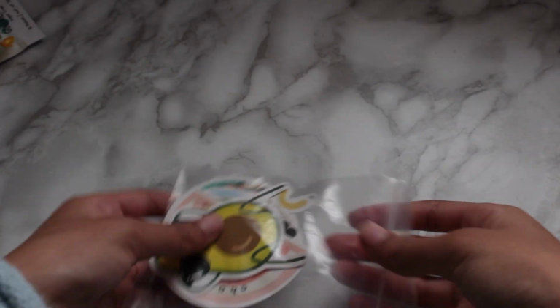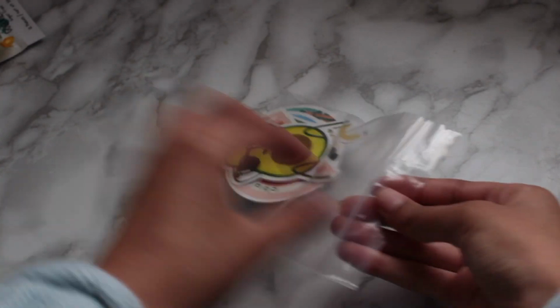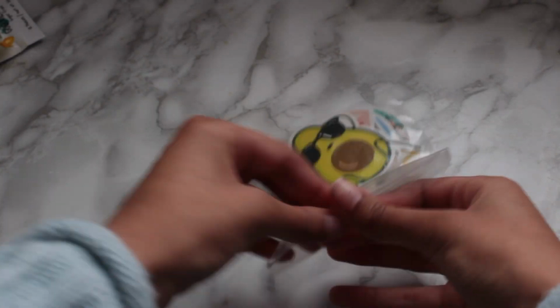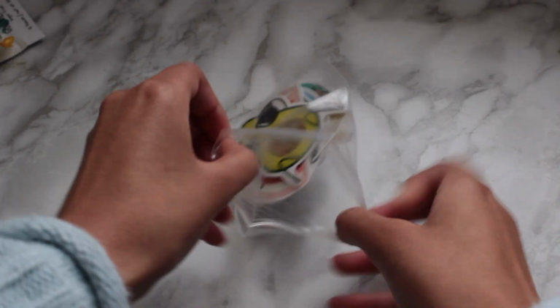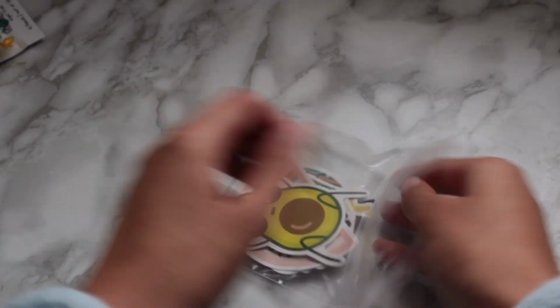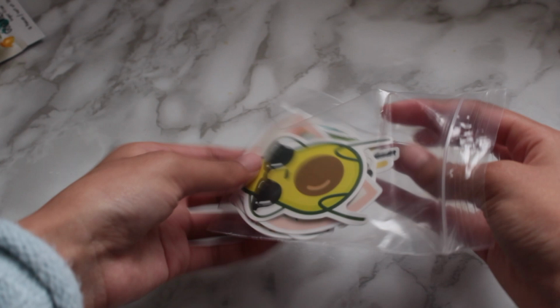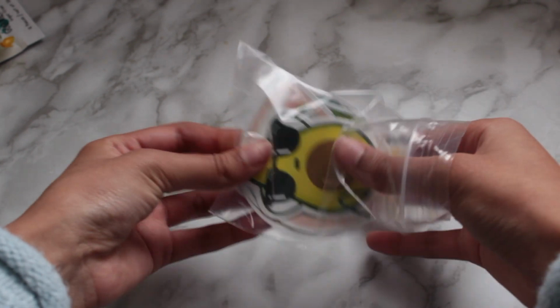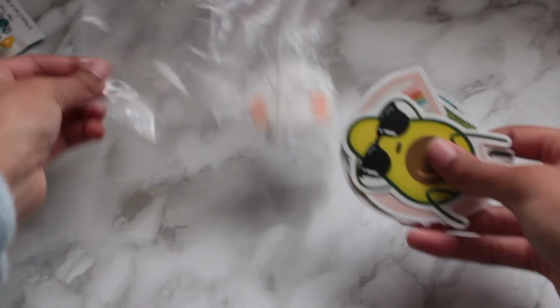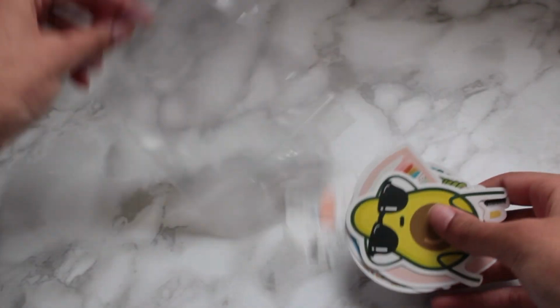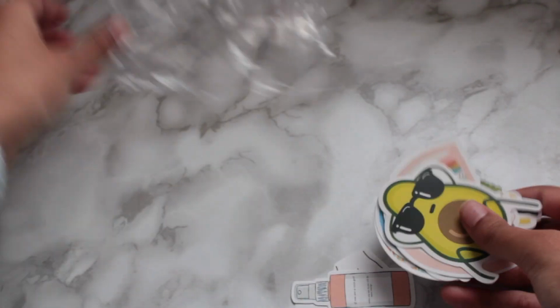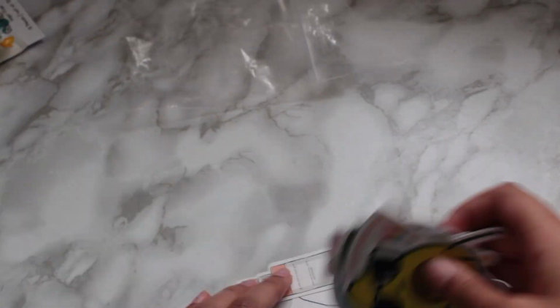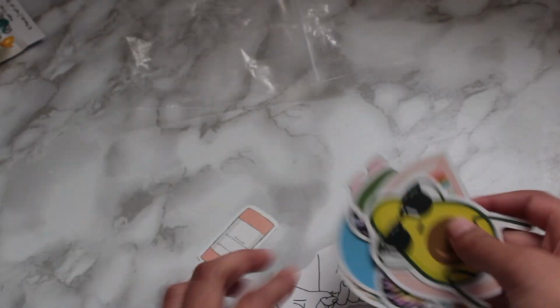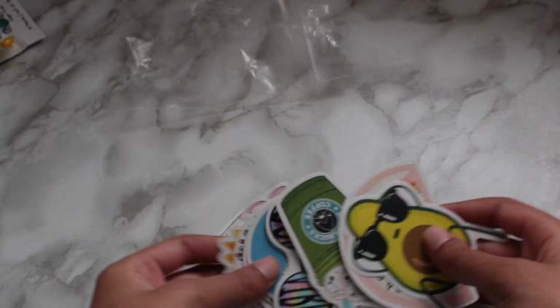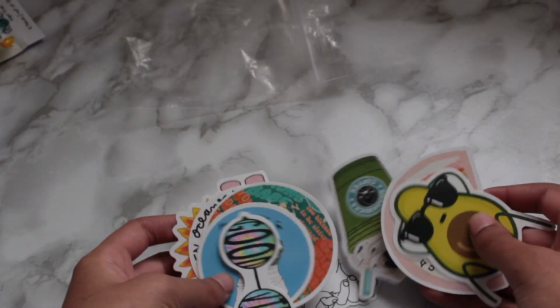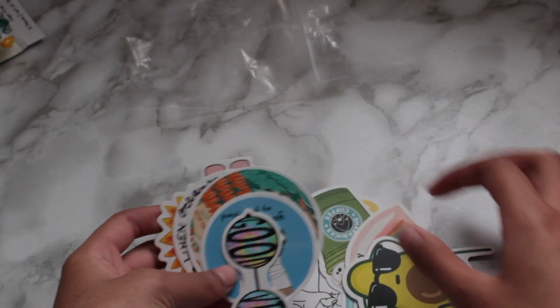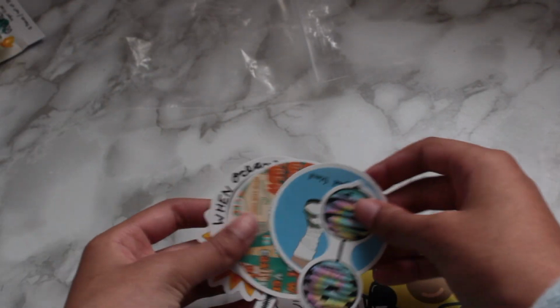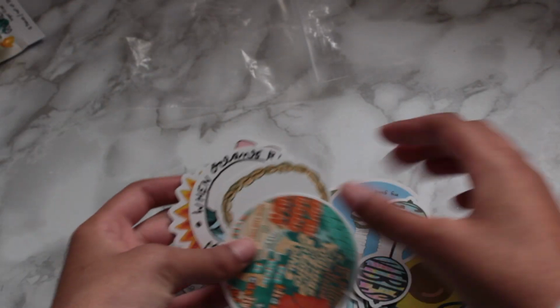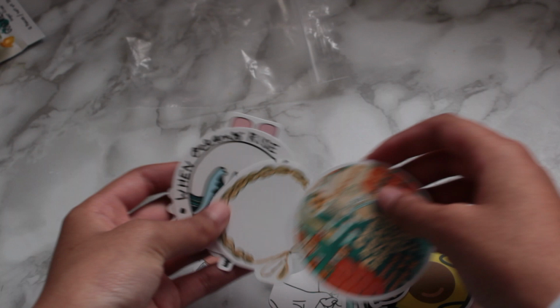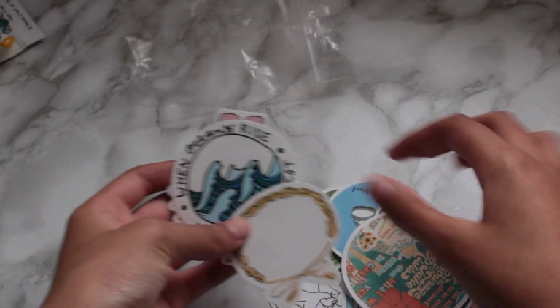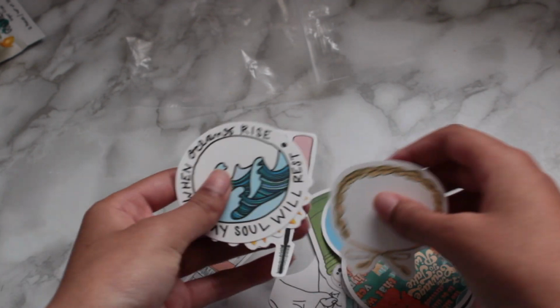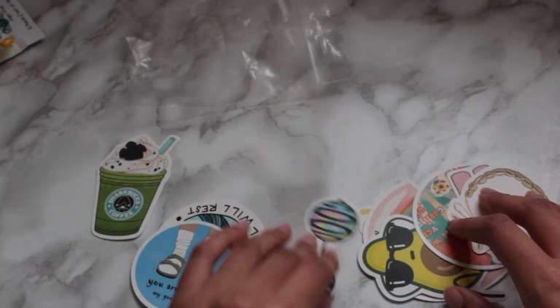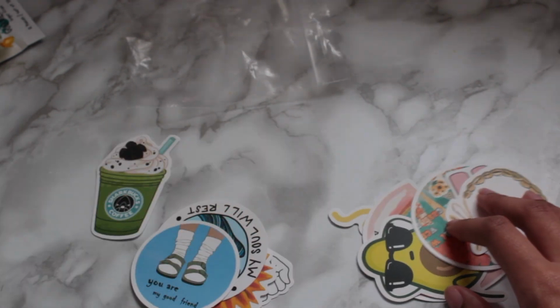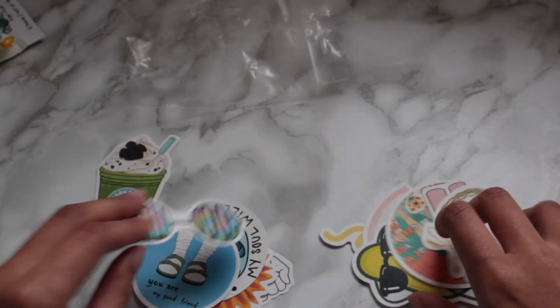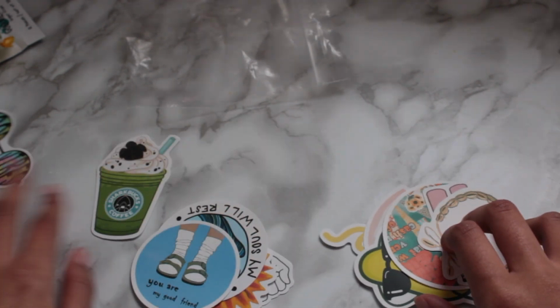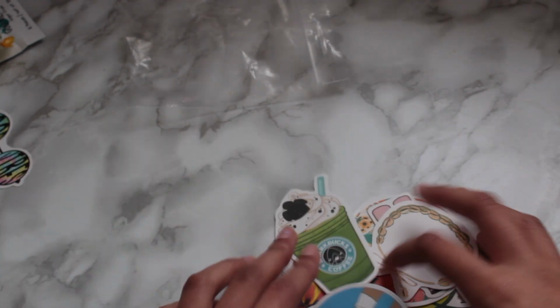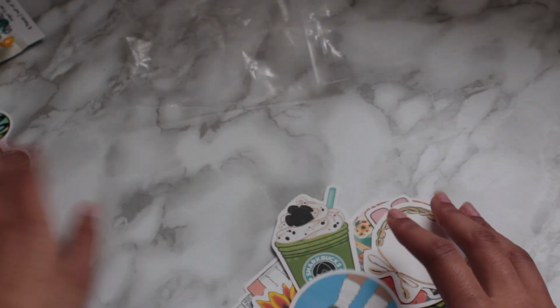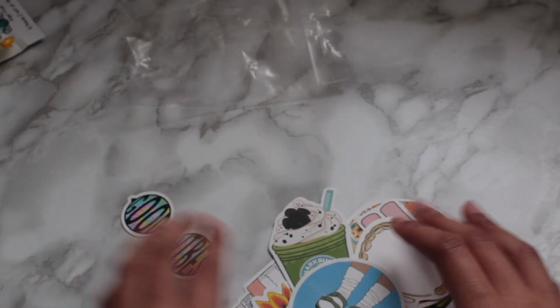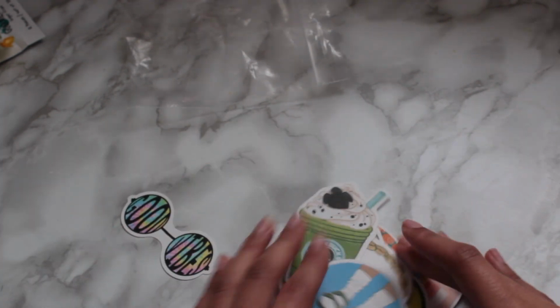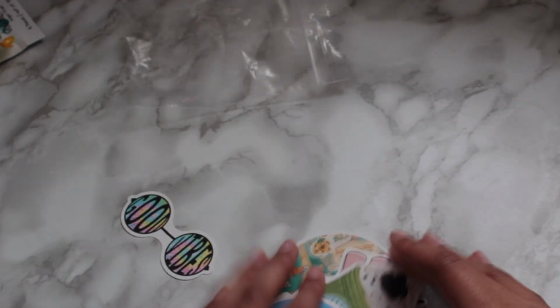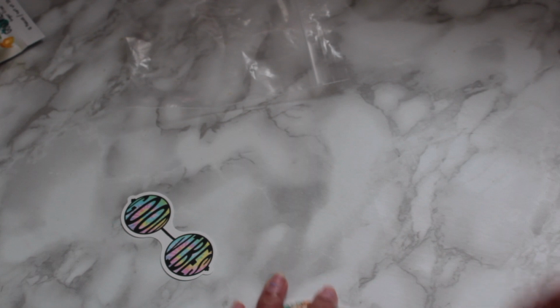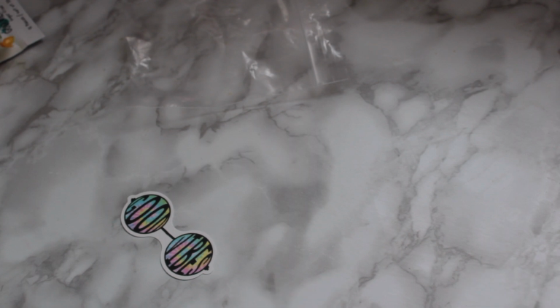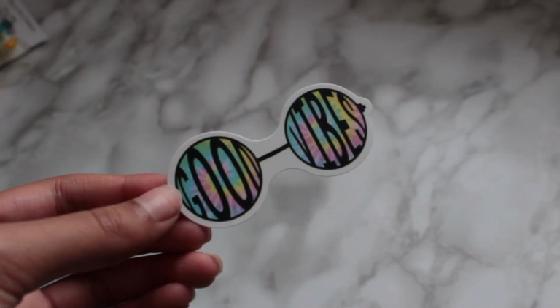I also have a bunch of stickers here, so I'm just going to look through and choose a sticker that I think would match the package the best. I ended up choosing these little sunglasses ones — I think that they're super cute.